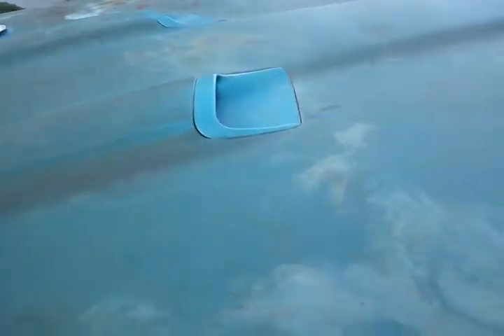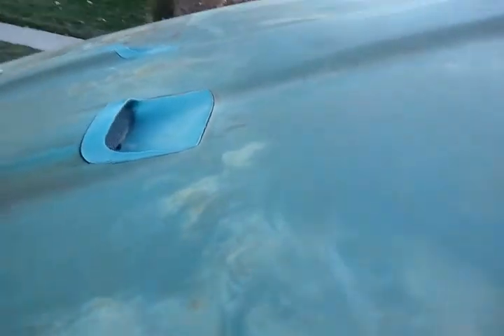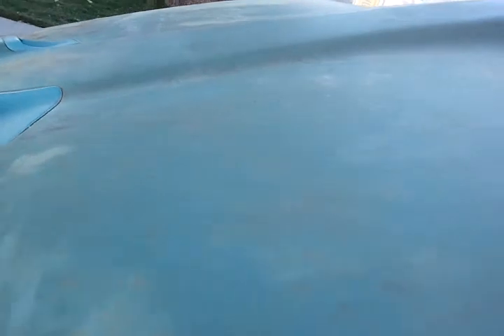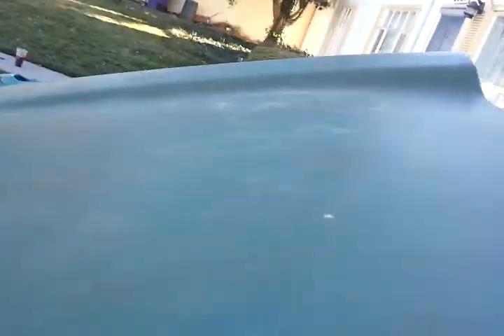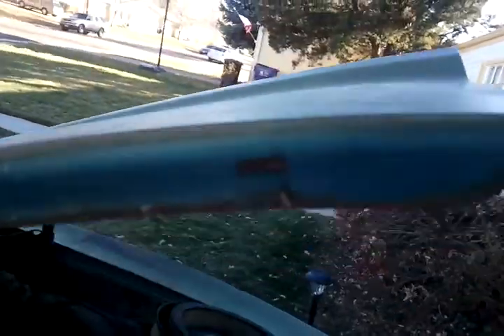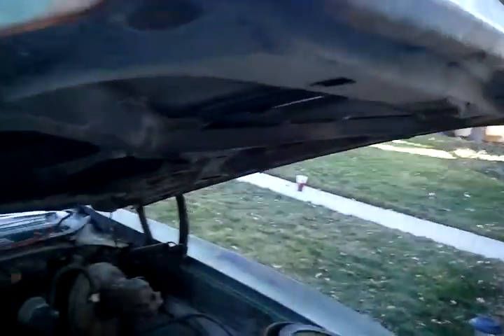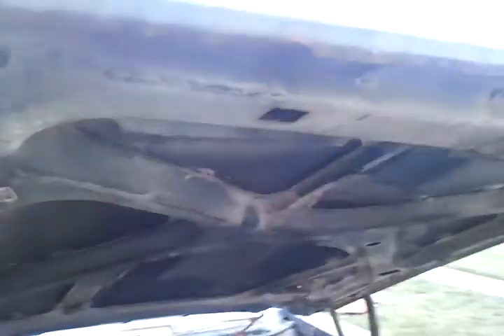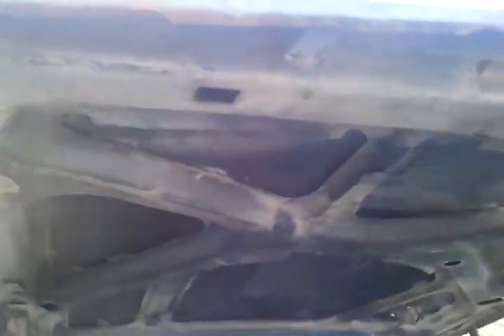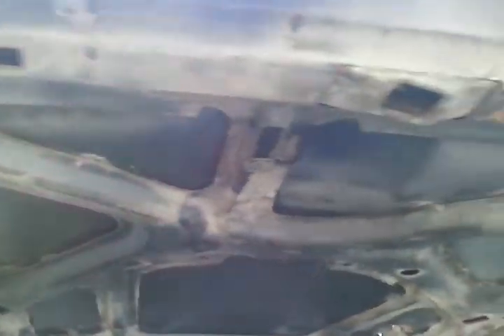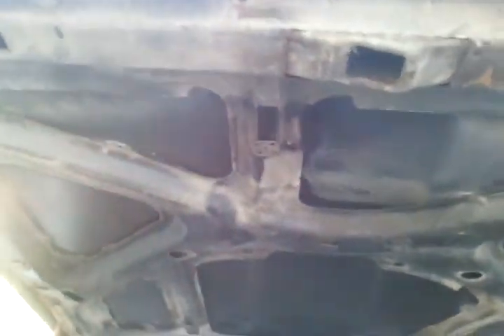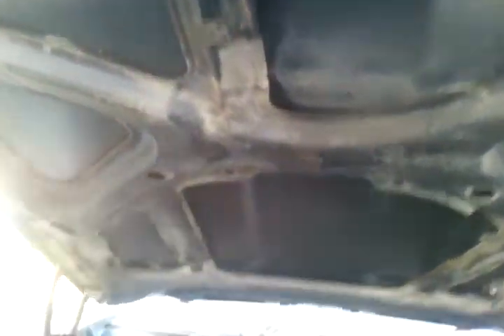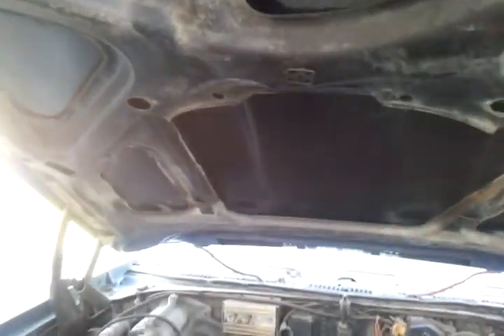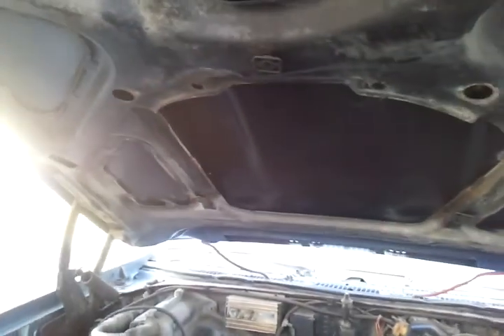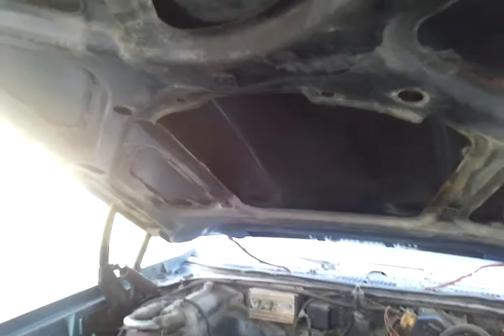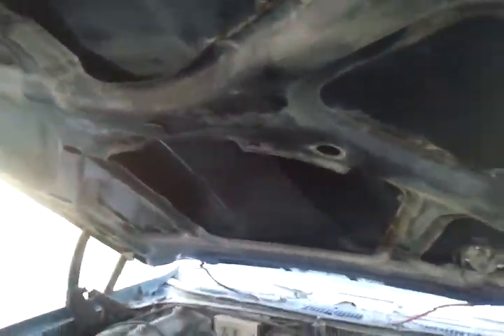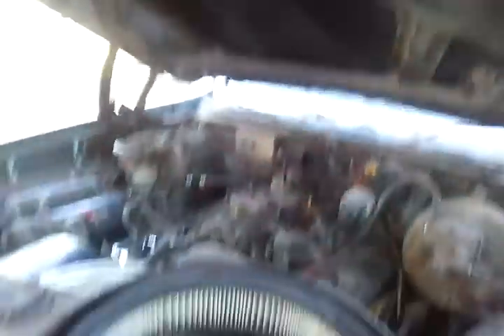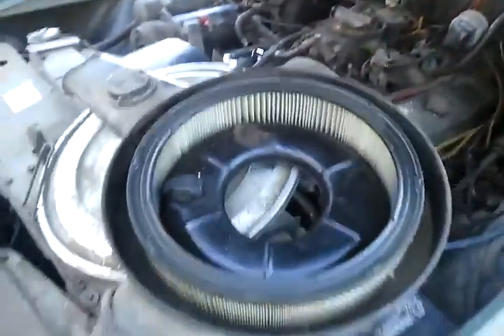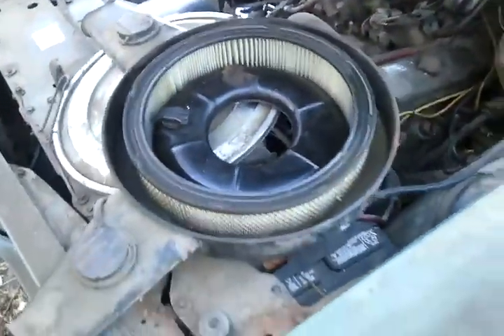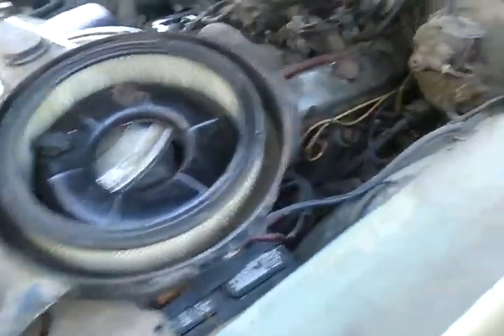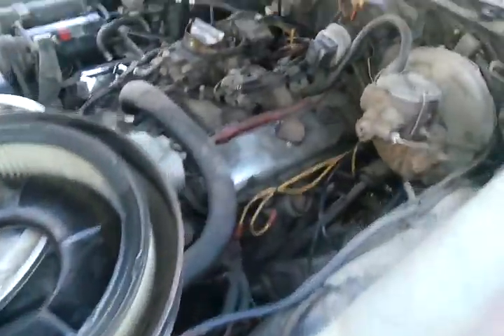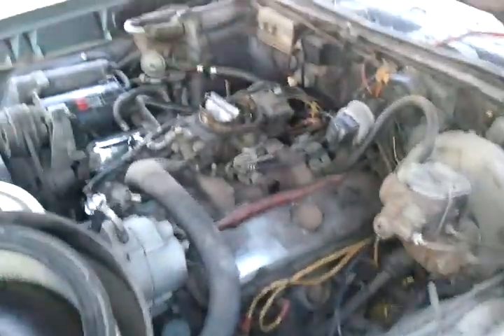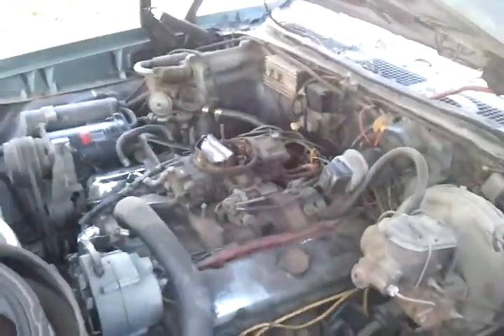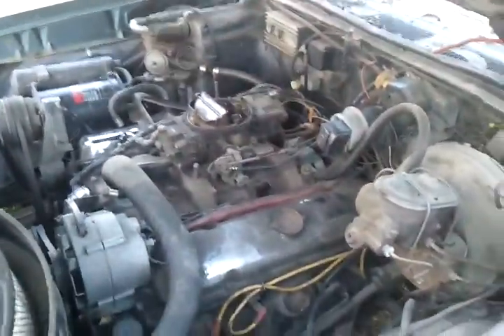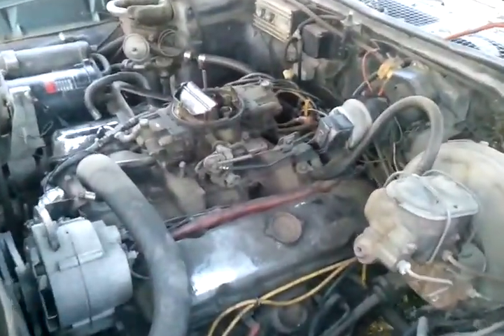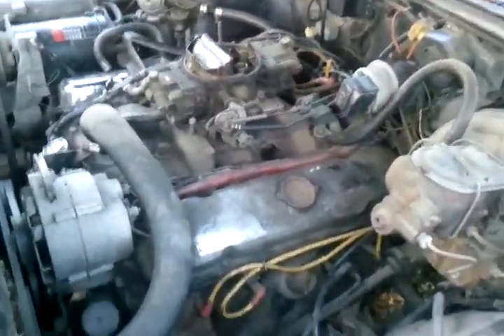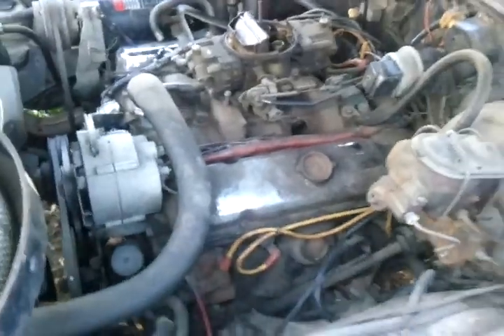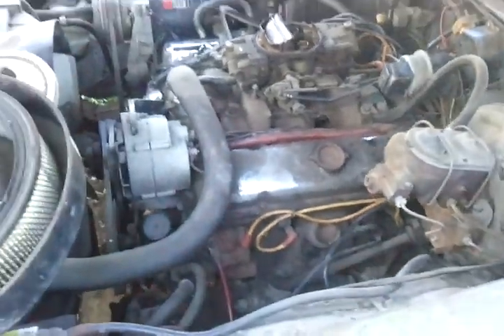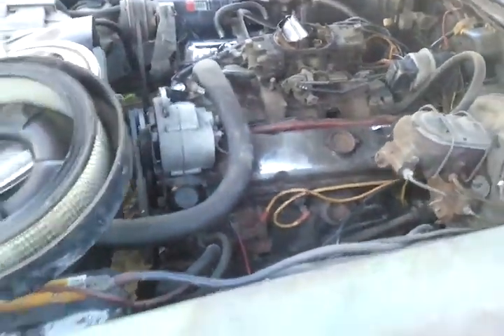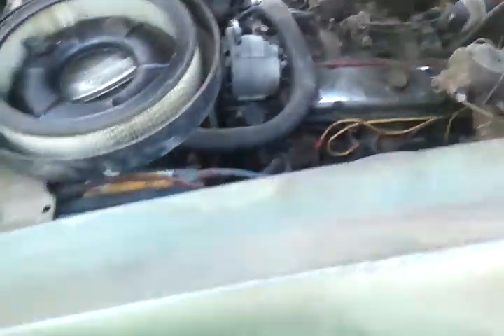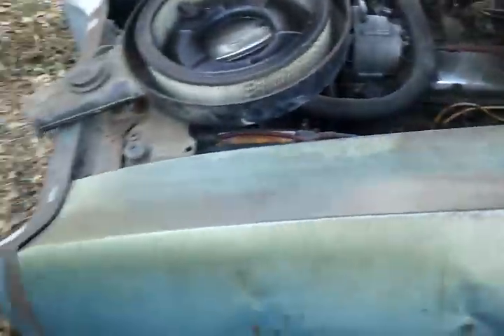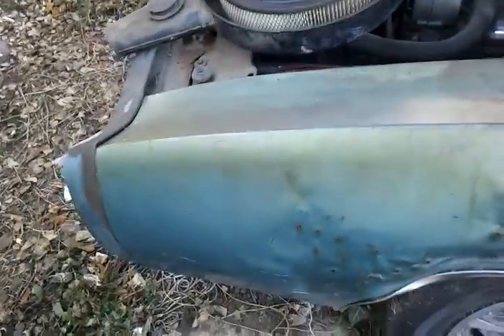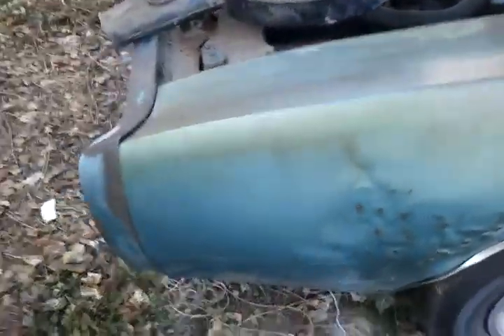The hood has got the Ram Air scoops, but it's dummy Ram Air — it doesn't have the Ram Air complete underneath. There's the air cleaner I took off to check the carburetor and check the motor. It's got air conditioning and a four-speed transmission.